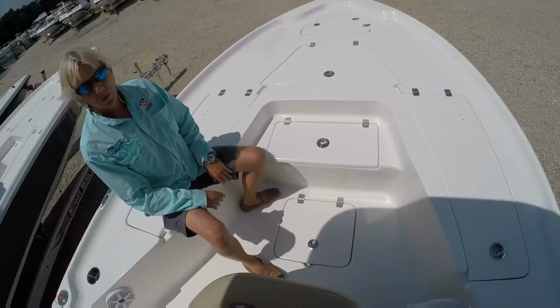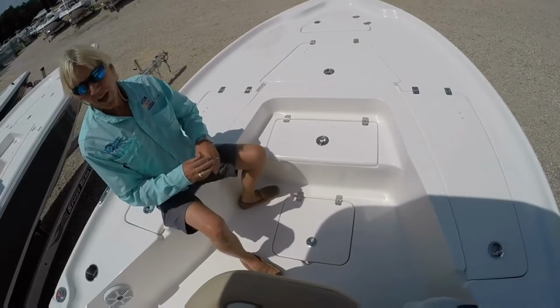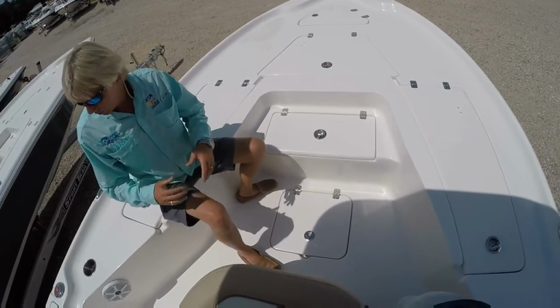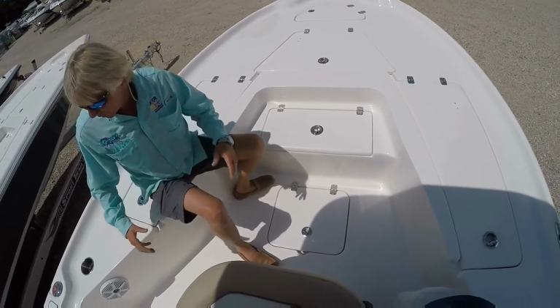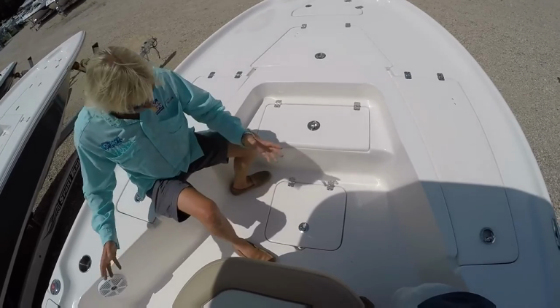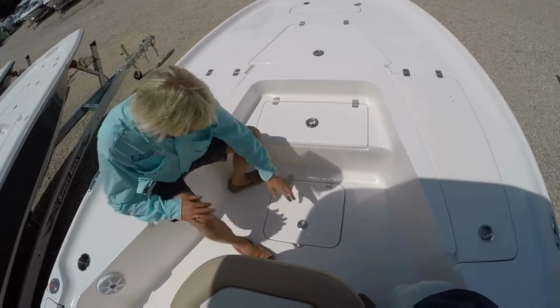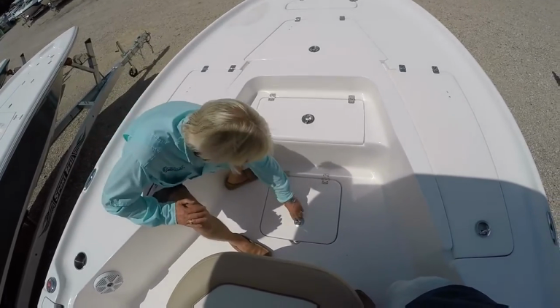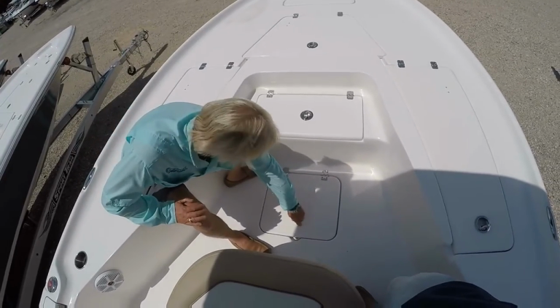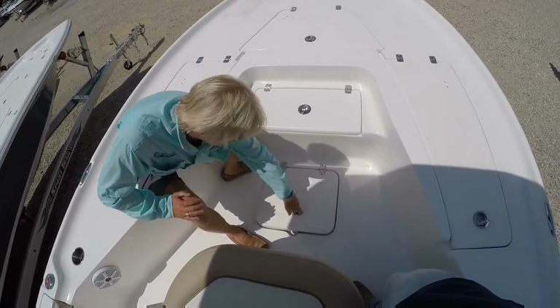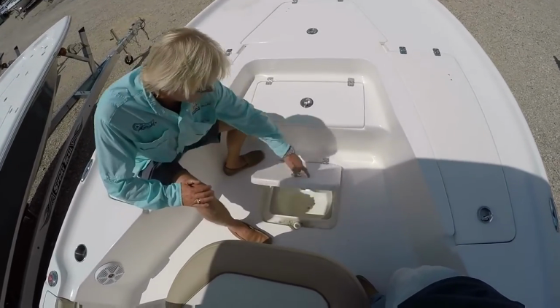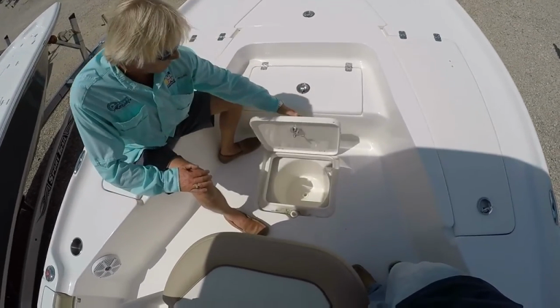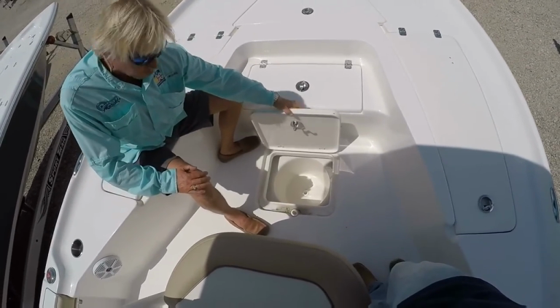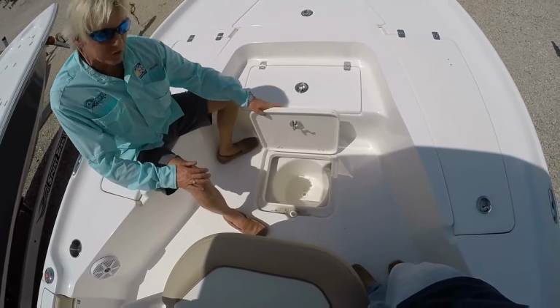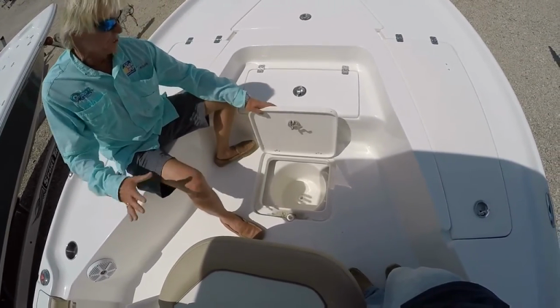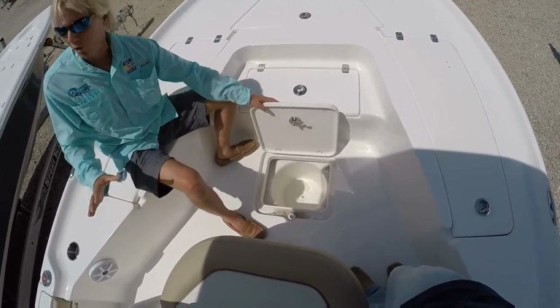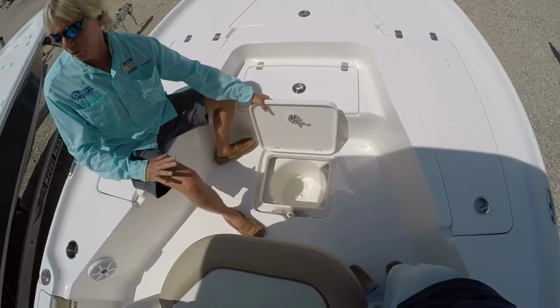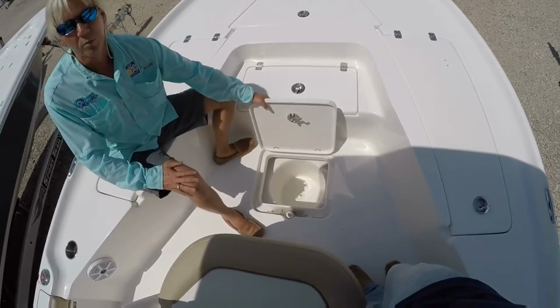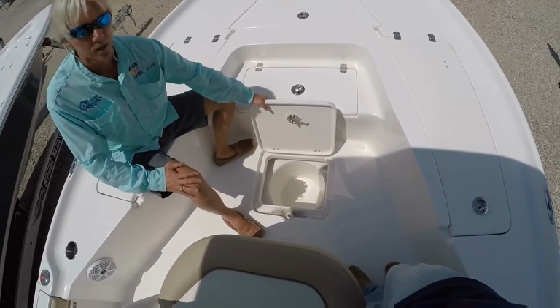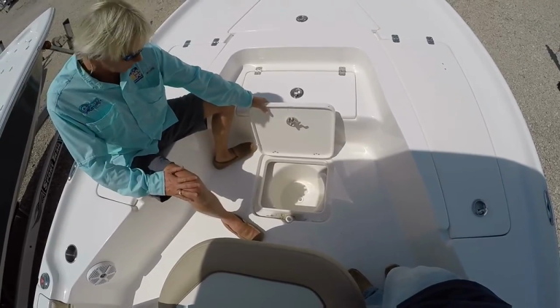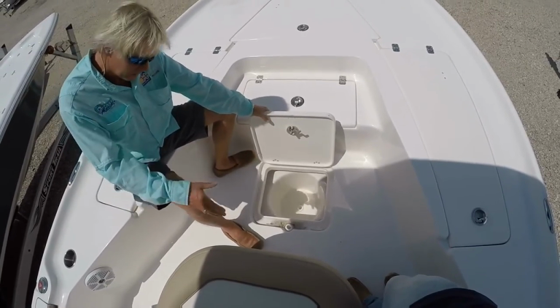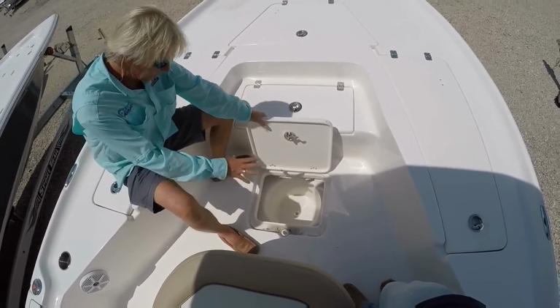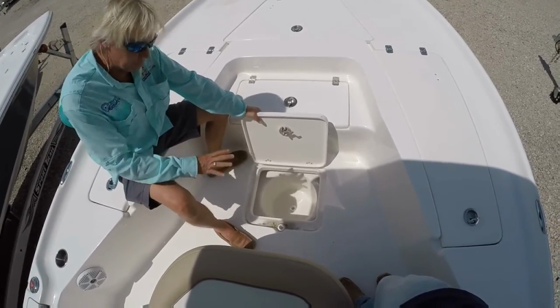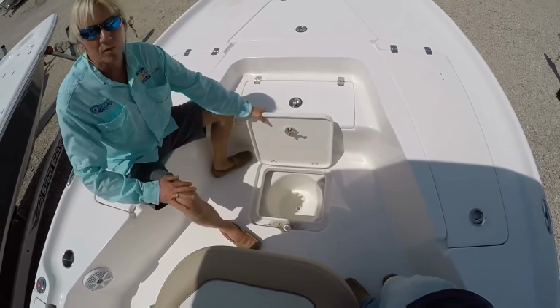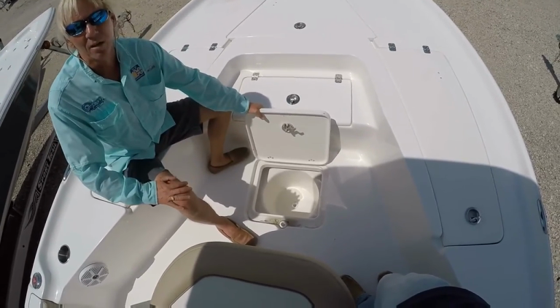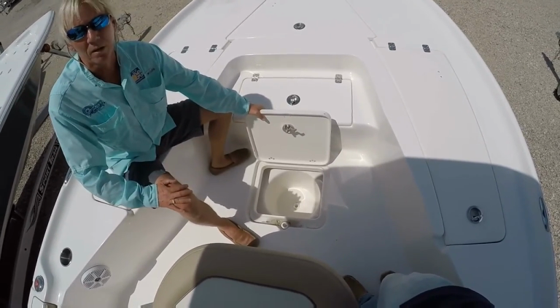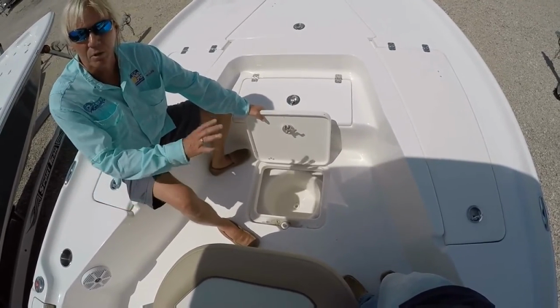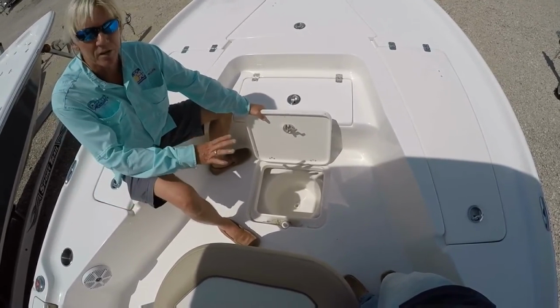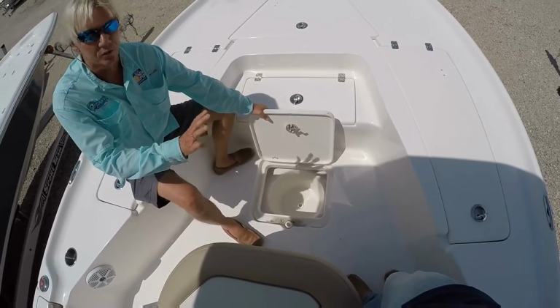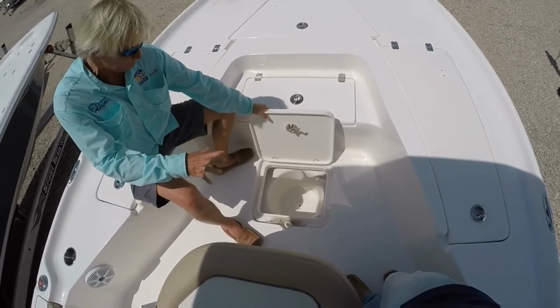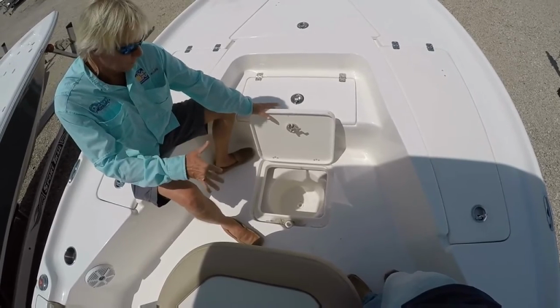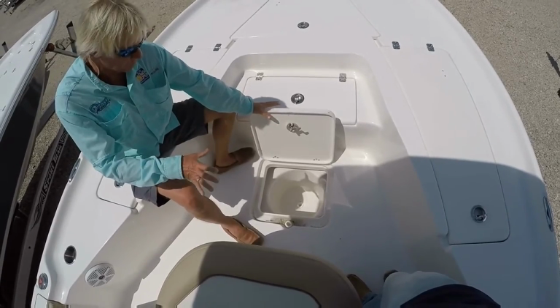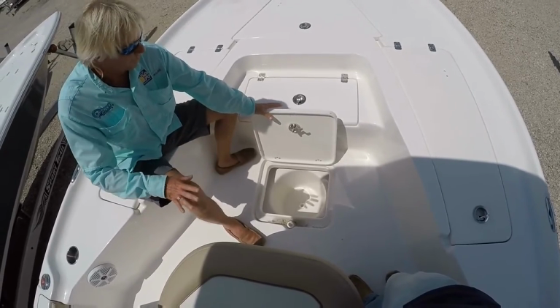Stepping down into the base of the boat, you also have another compartment here for storage. There's plenty of storage on the 230 BR Key West, including another insert for a five-gallon bucket to keep your cast nets and such — whatever you want to put in there.